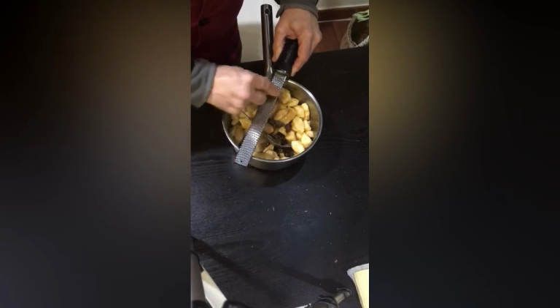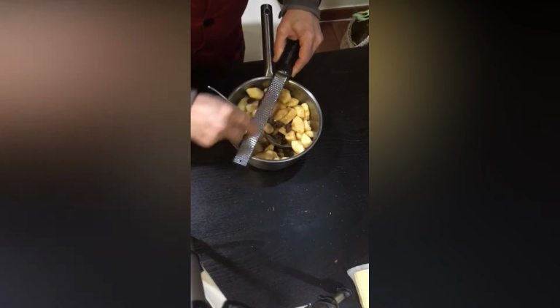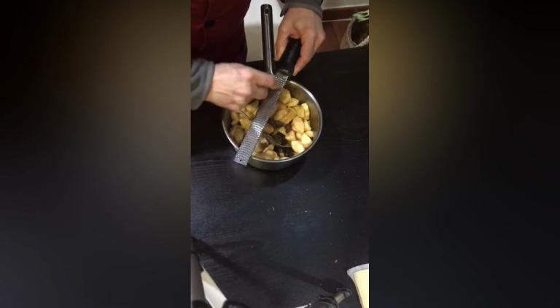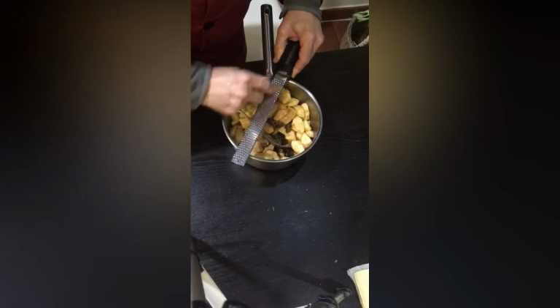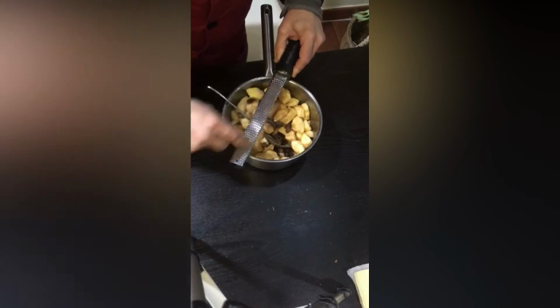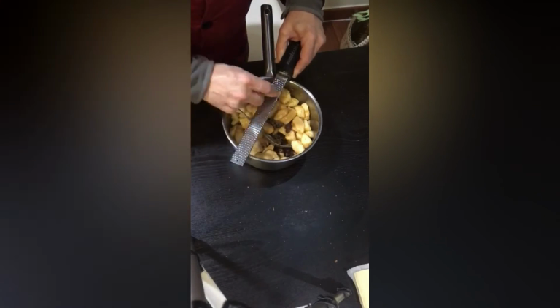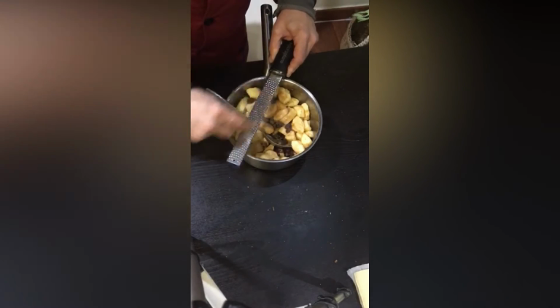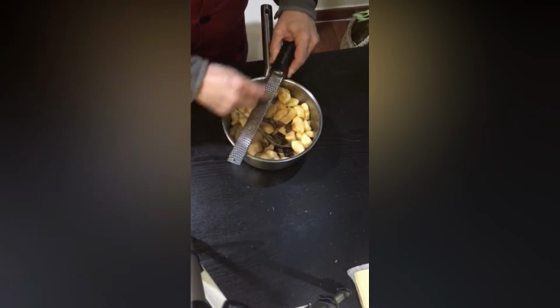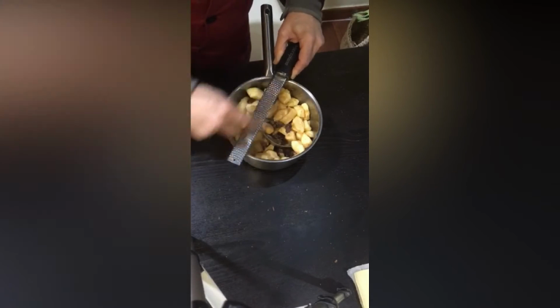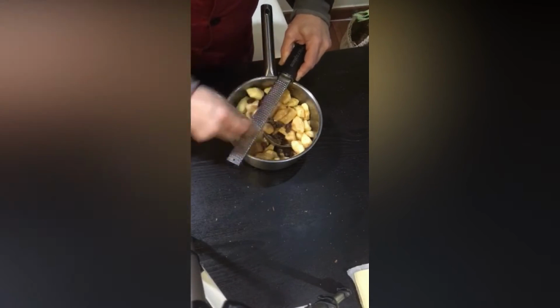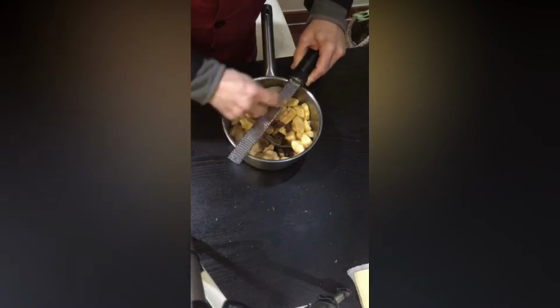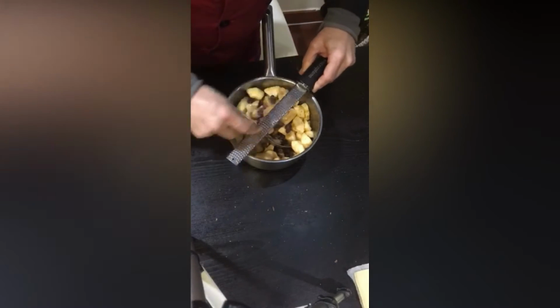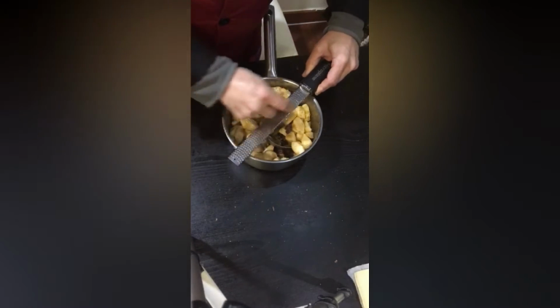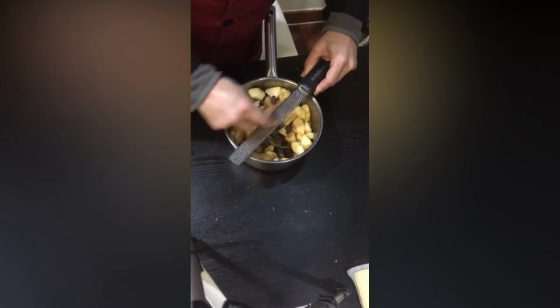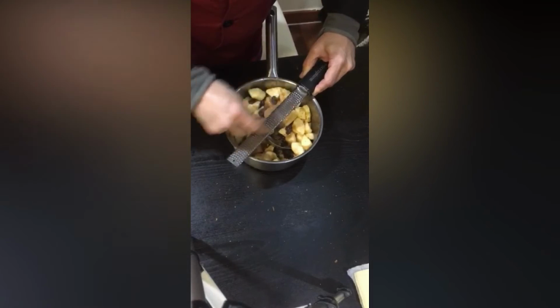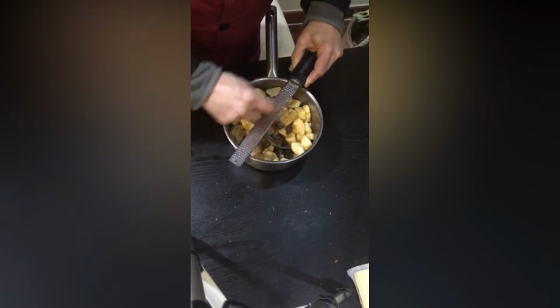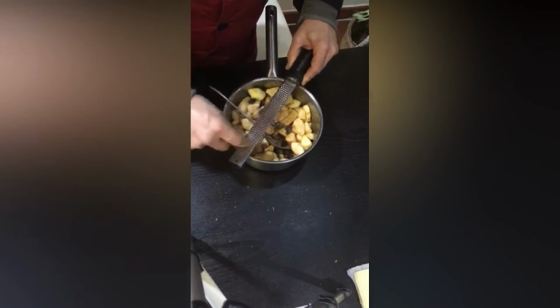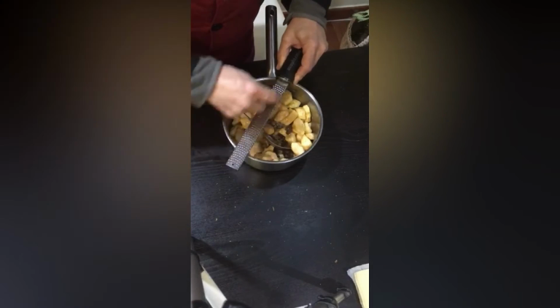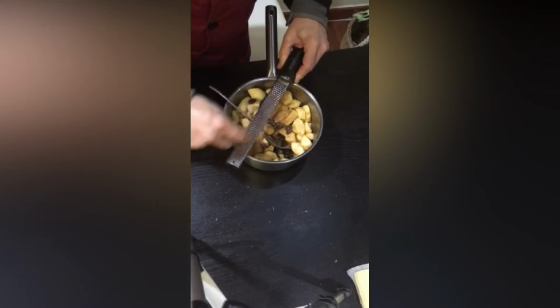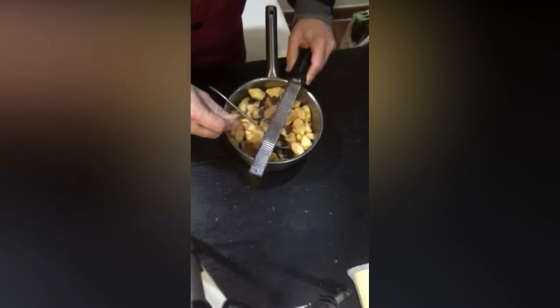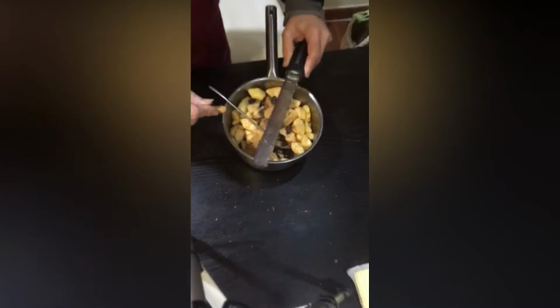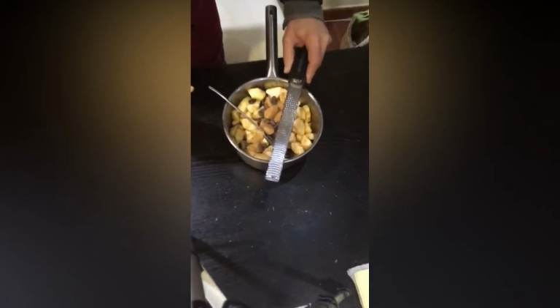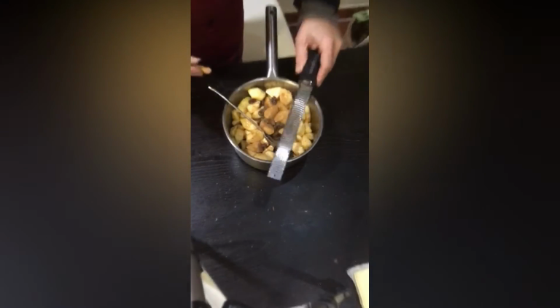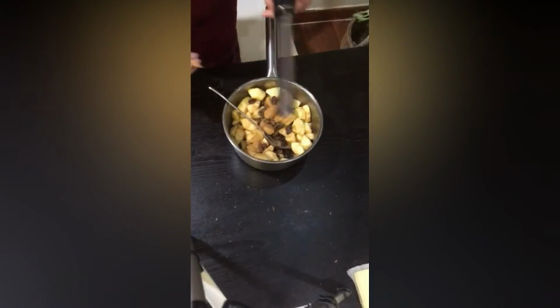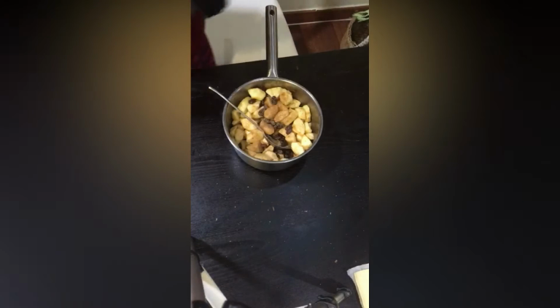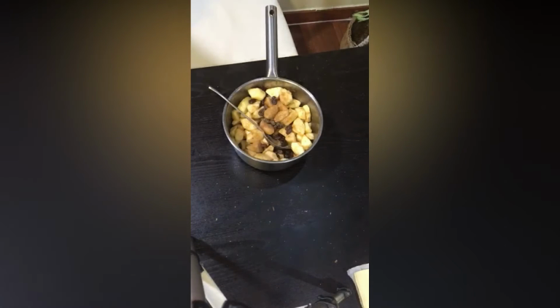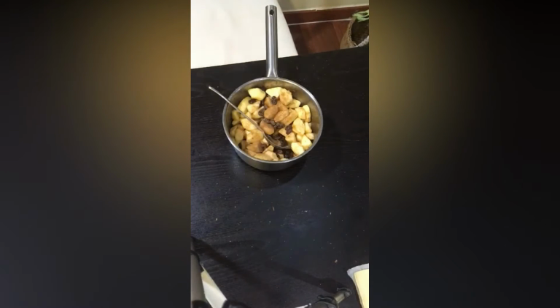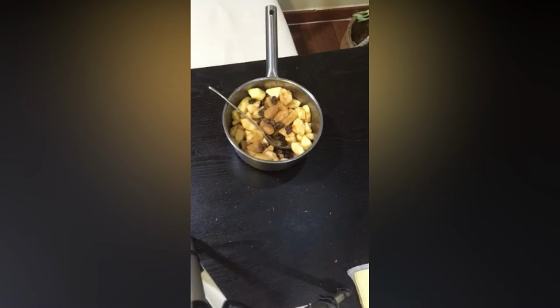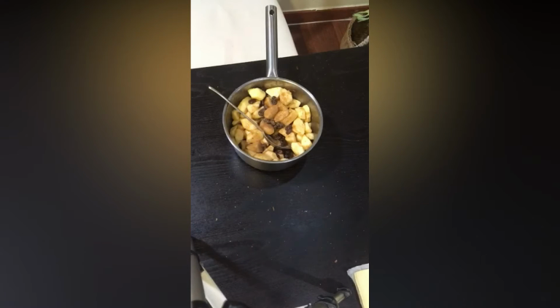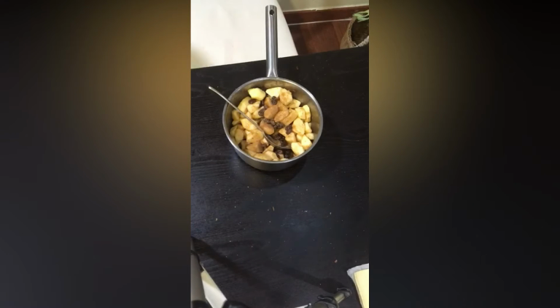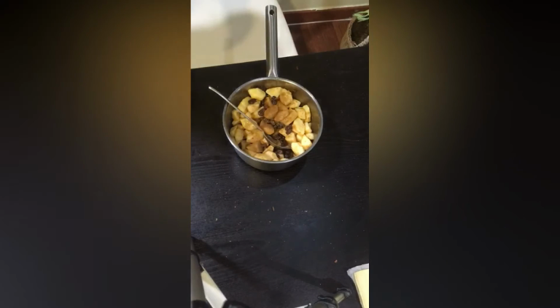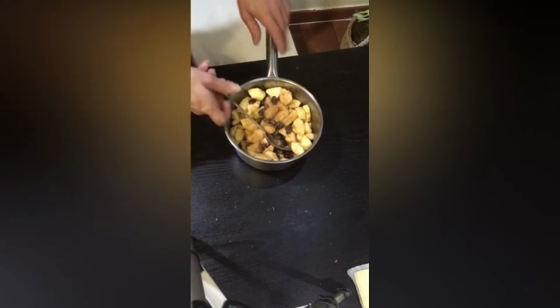Si tenéis un rallador, mejor, porque la canela recién rallada es más aromática que si la compráis rallada. Ya lo tenemos.